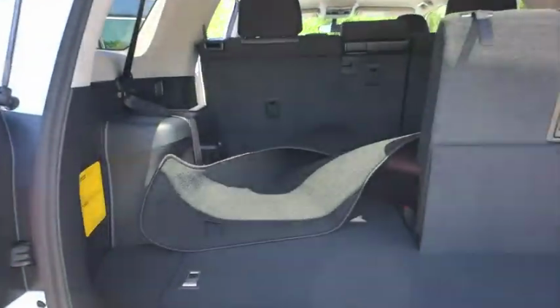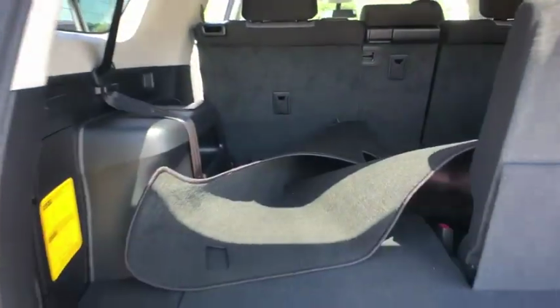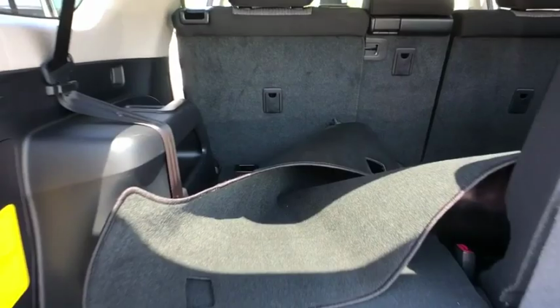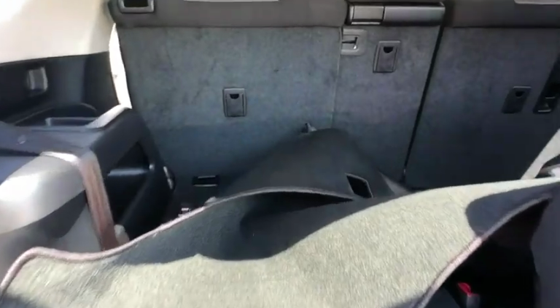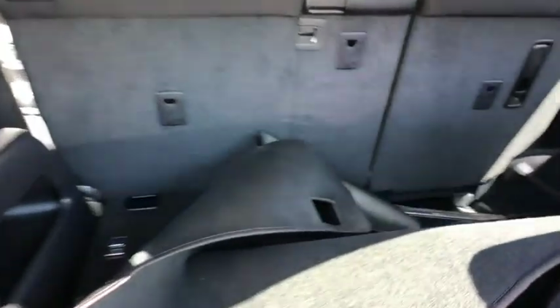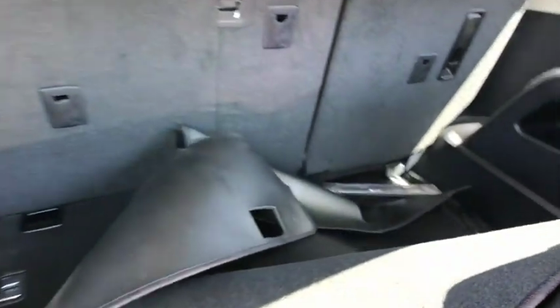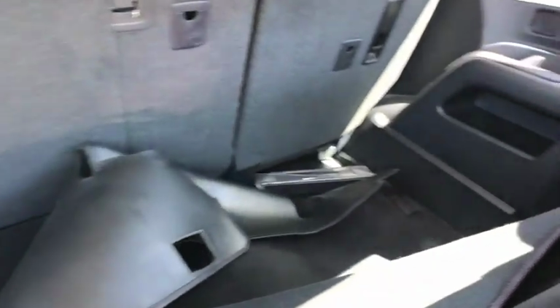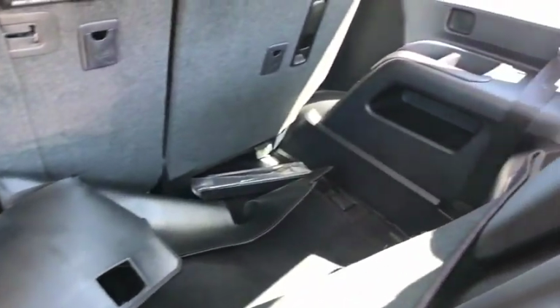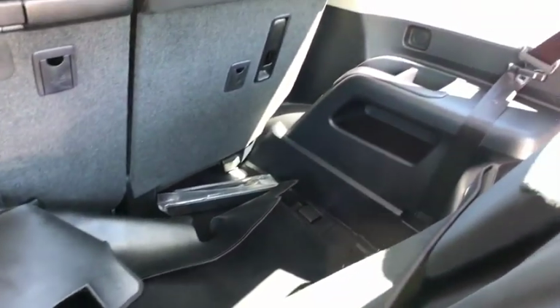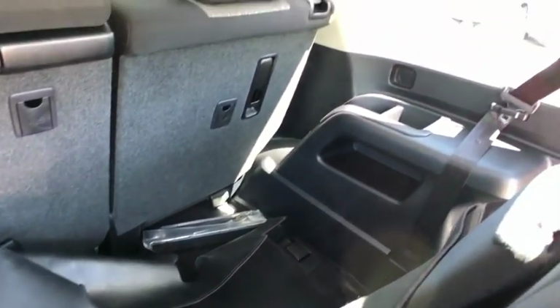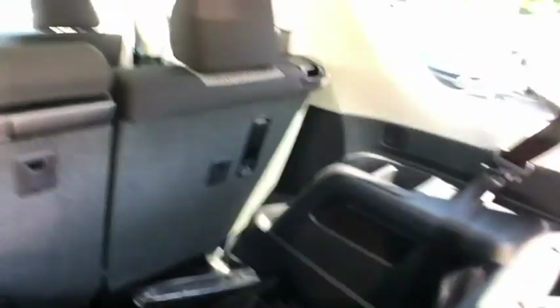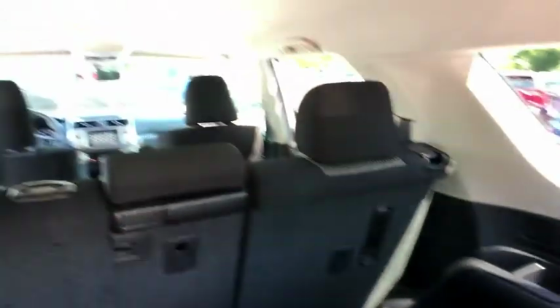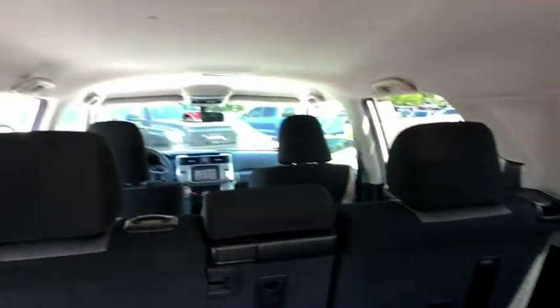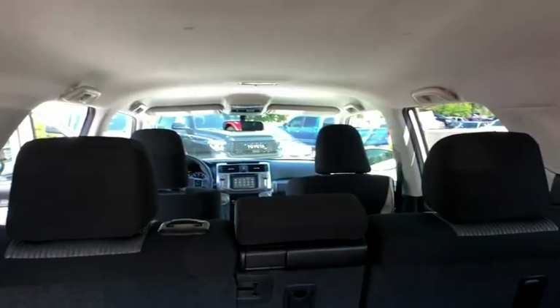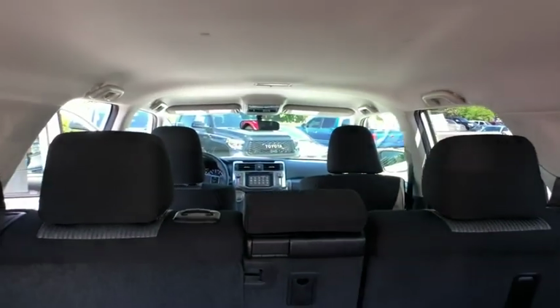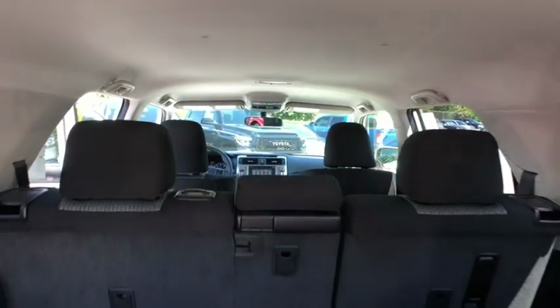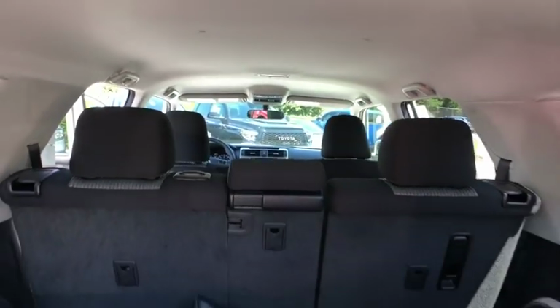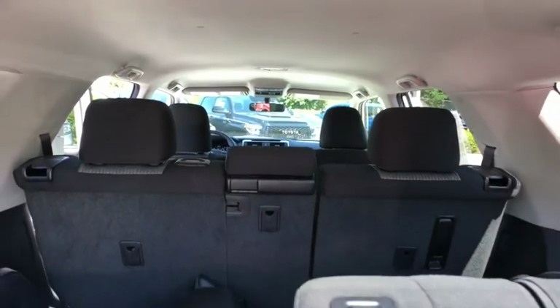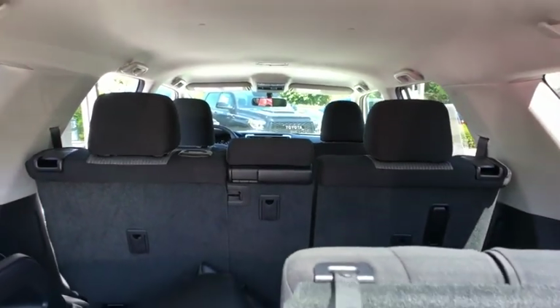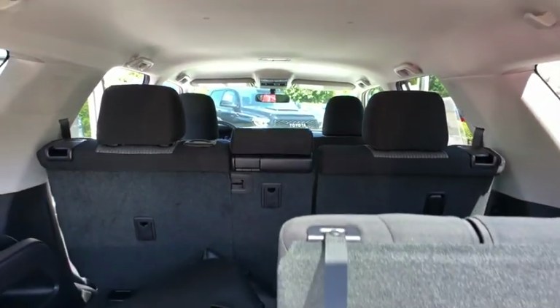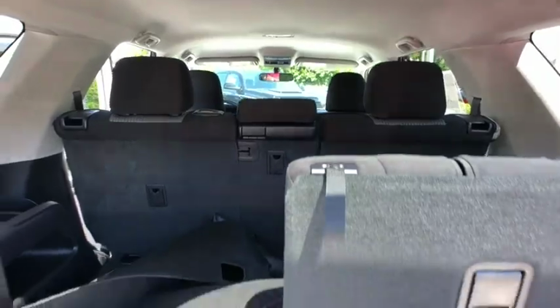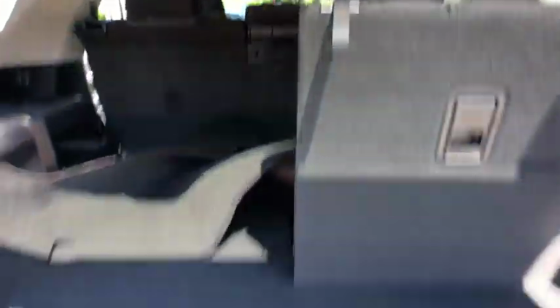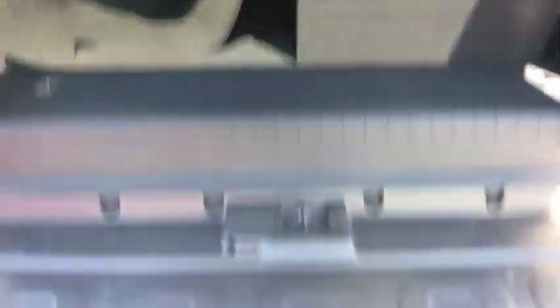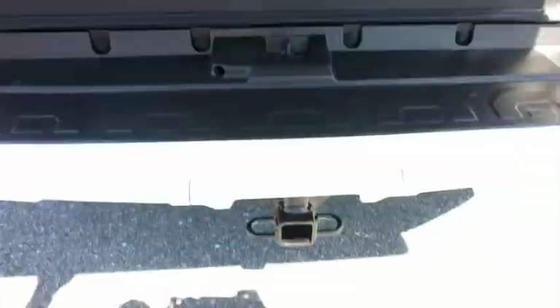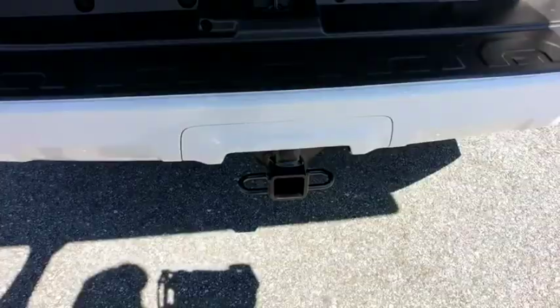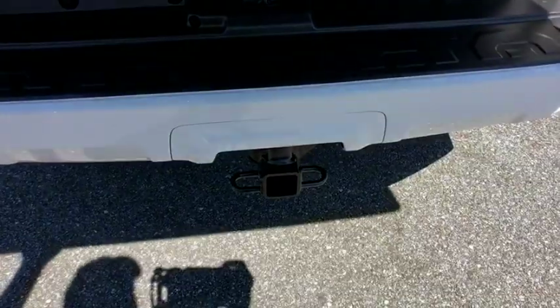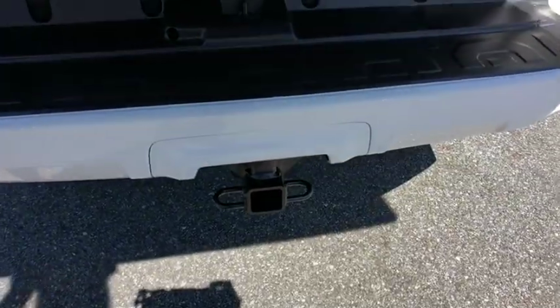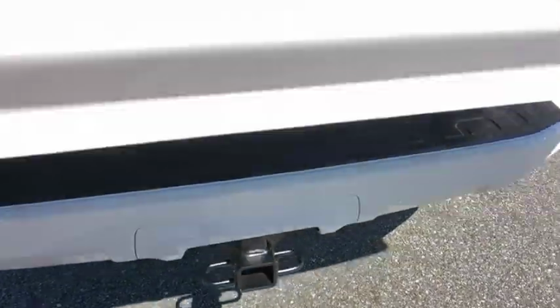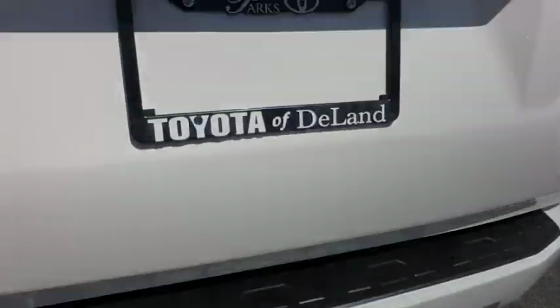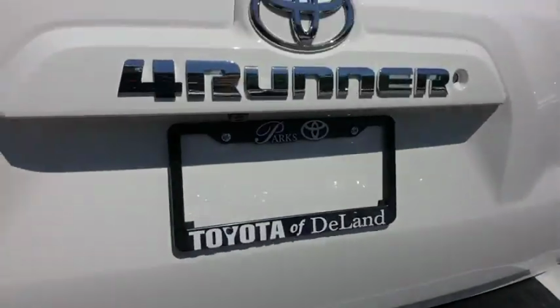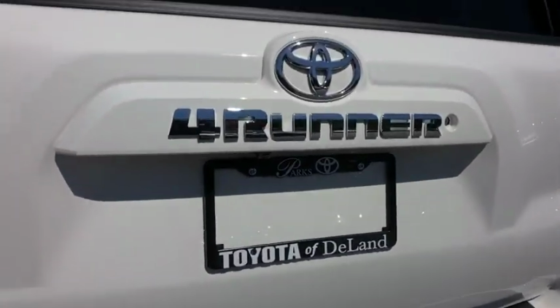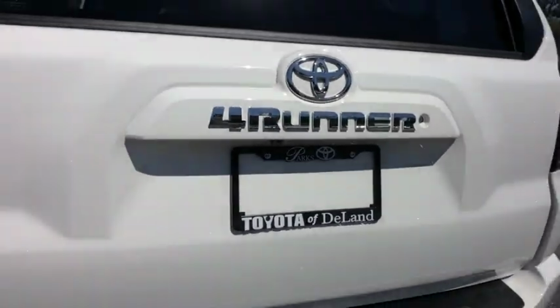Aluminum wheels, cruise control, four-wheel disc brakes, rear defrost, AM-FM stereo radio, CD player, MP3 player, child safety locks.